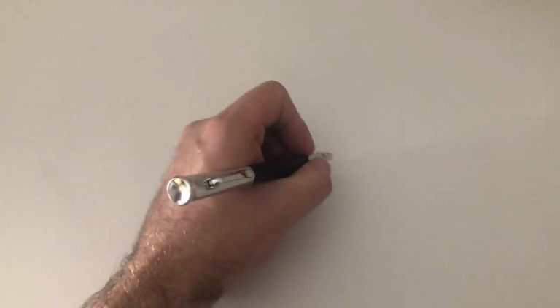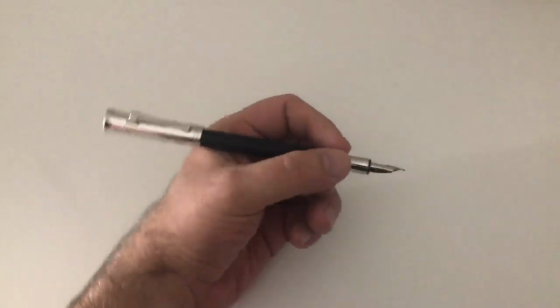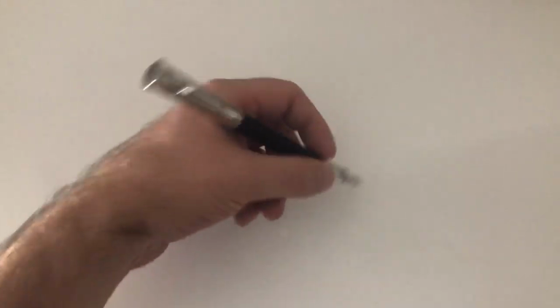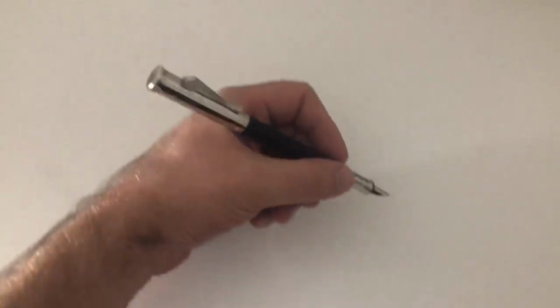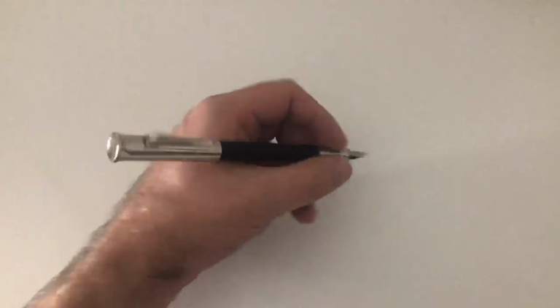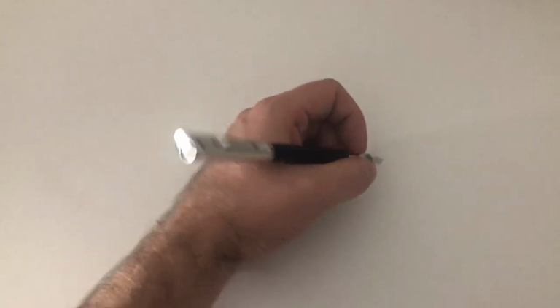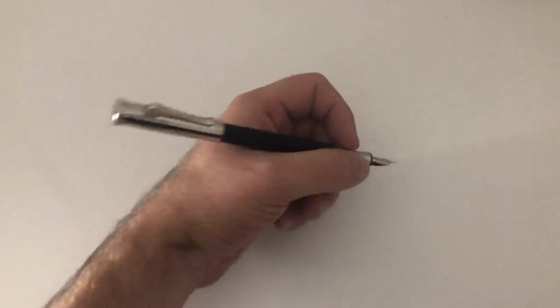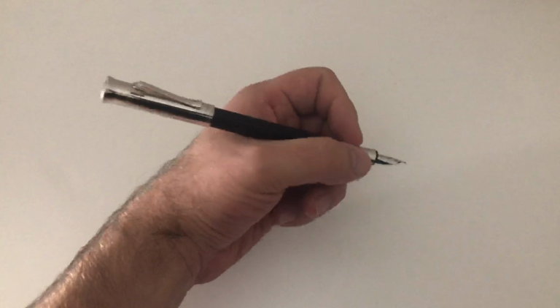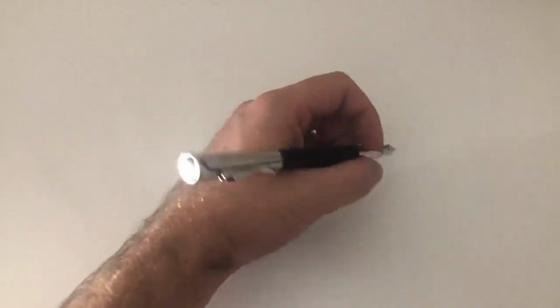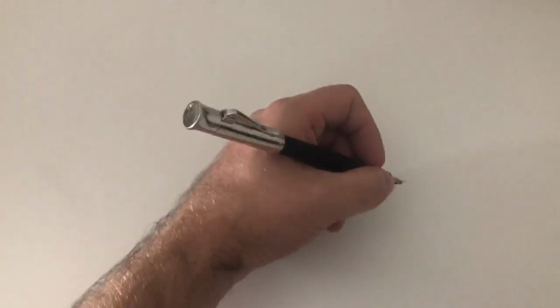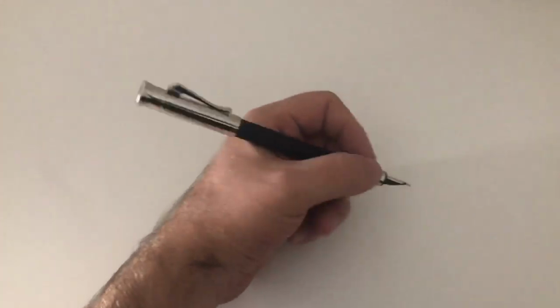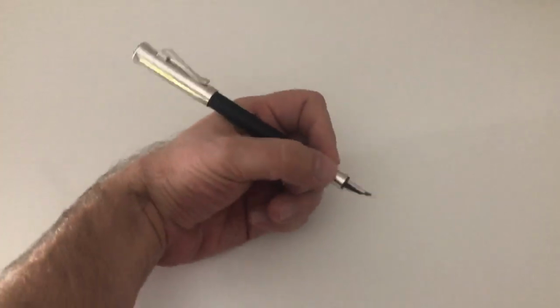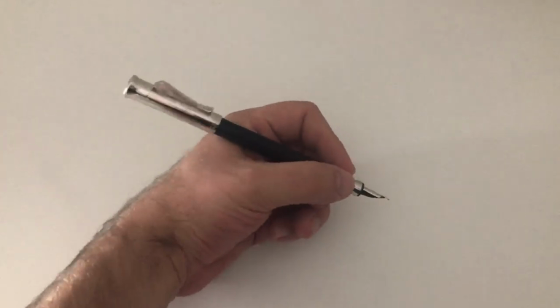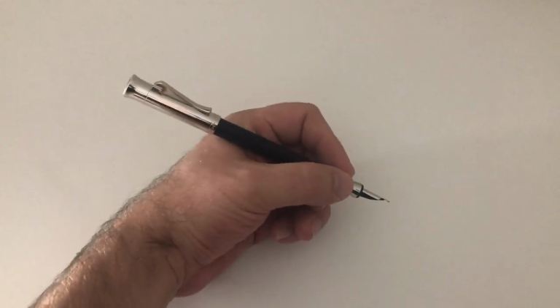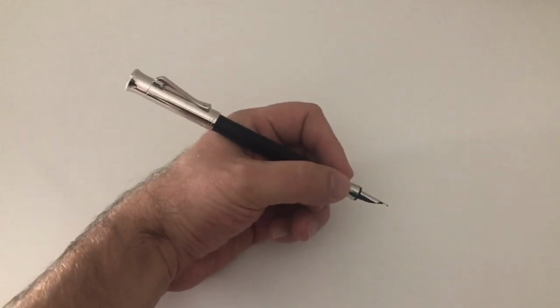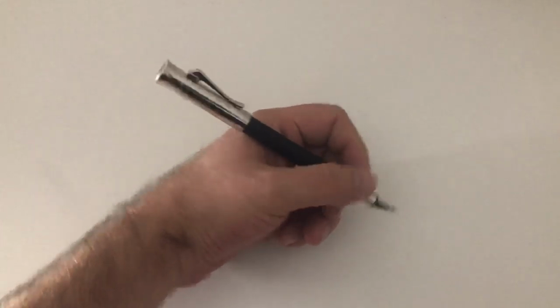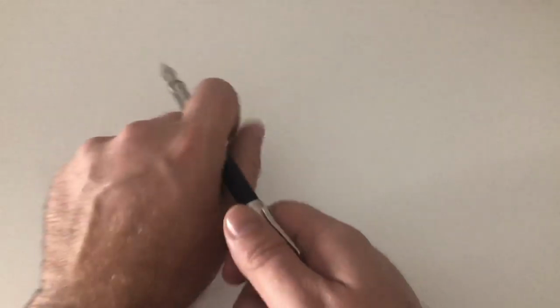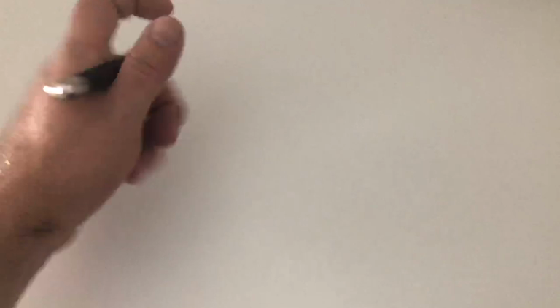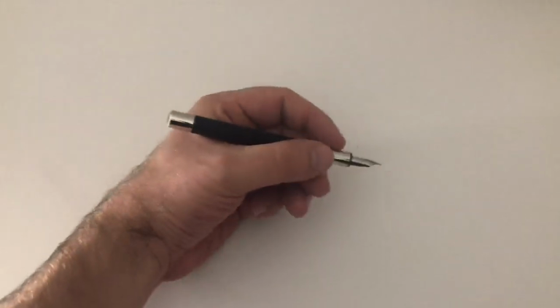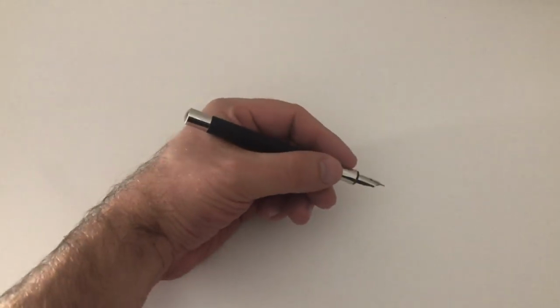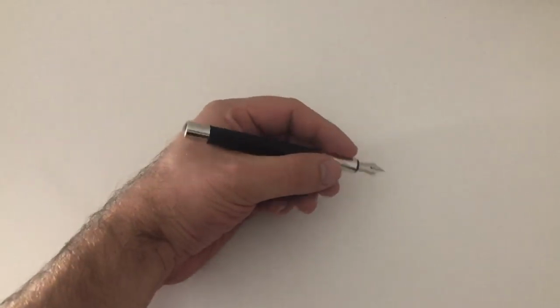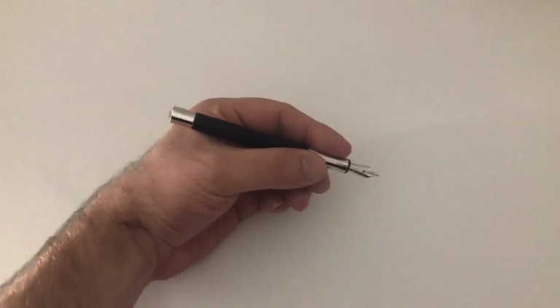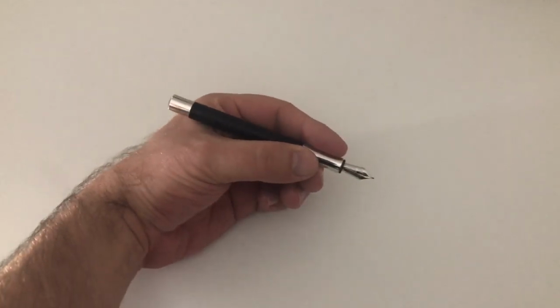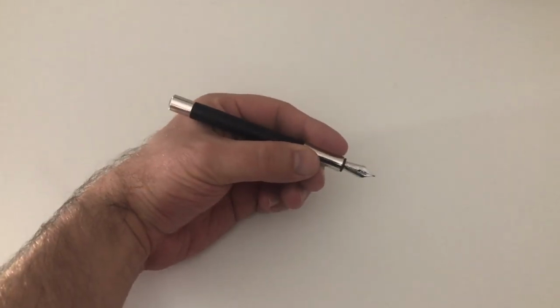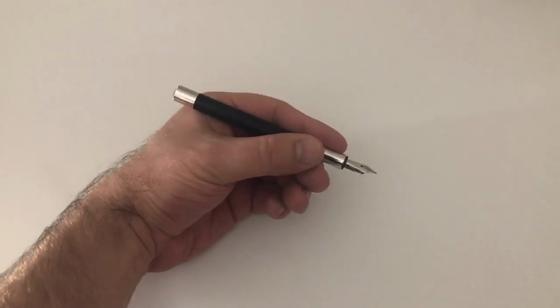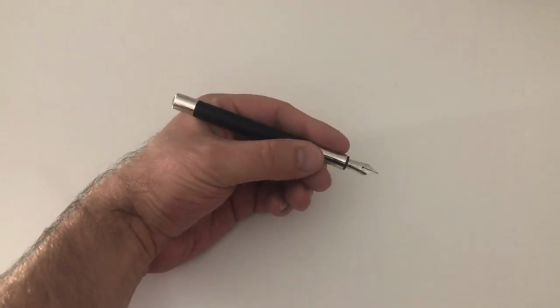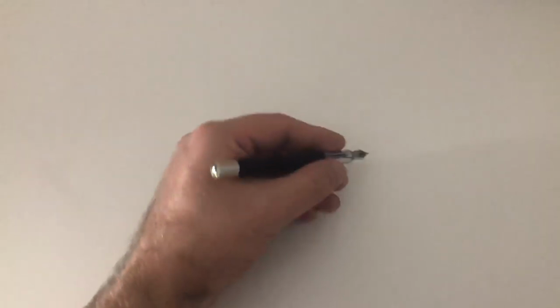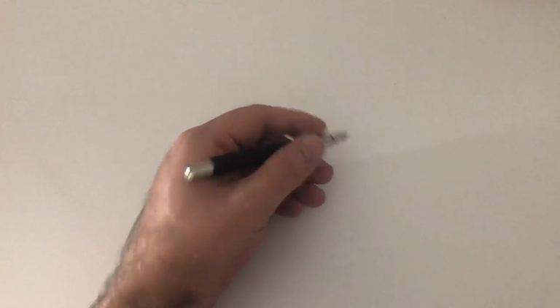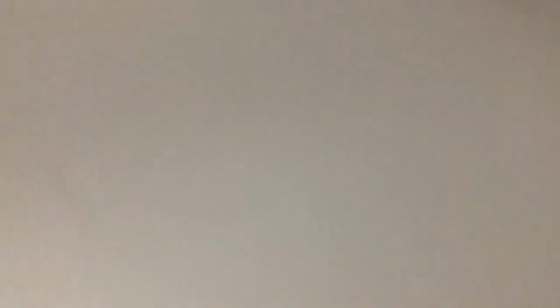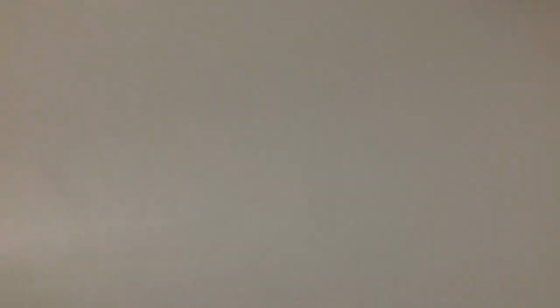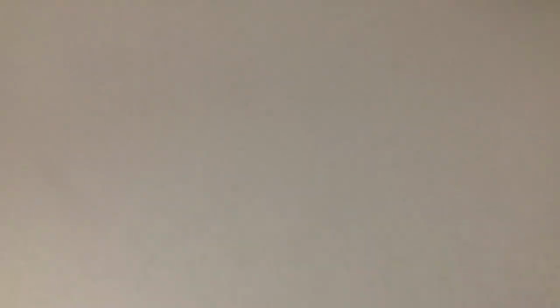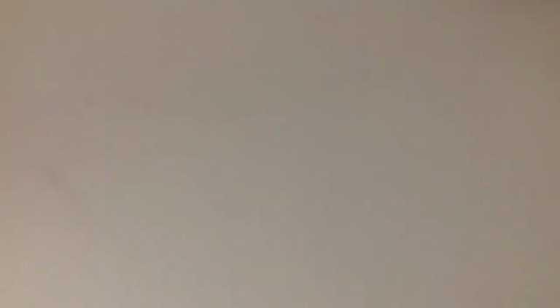You can post the cap onto the pen but the whole thing gets fairly long. It gets a bit back heavy — not crazy — but a little unwieldy. So I would always write this pen unposted. Look at the beautiful proportions unposted.